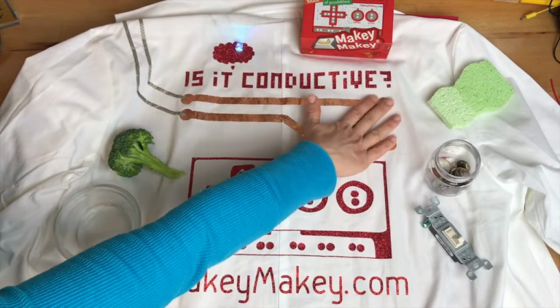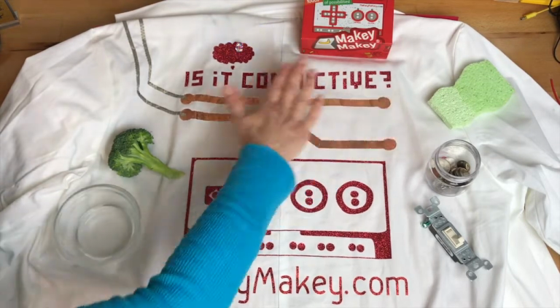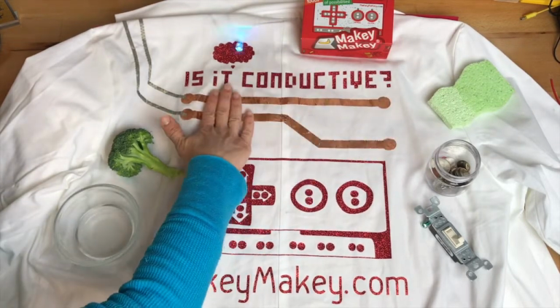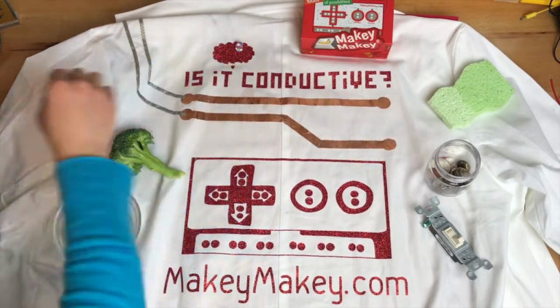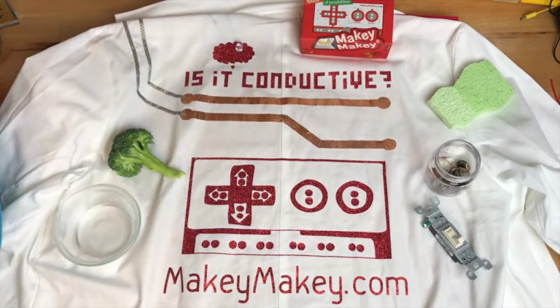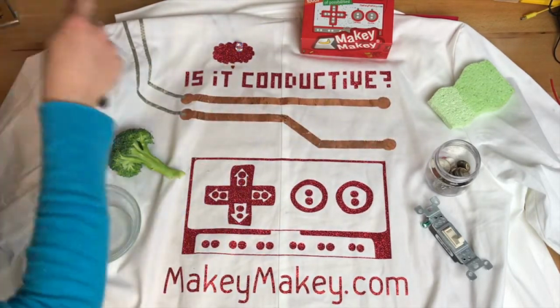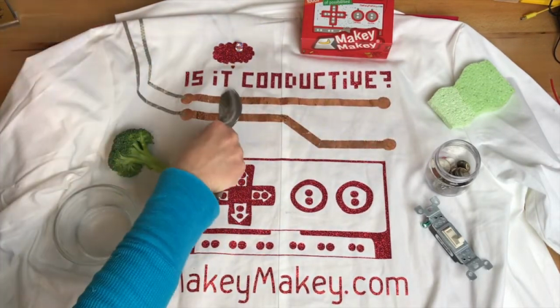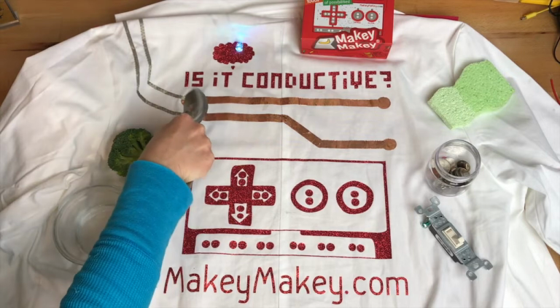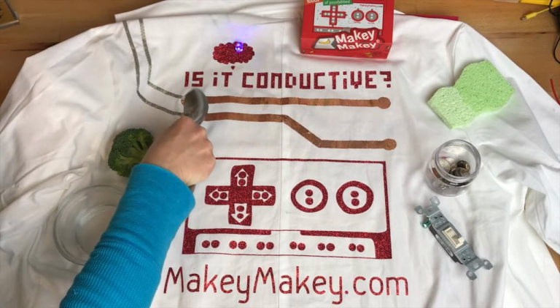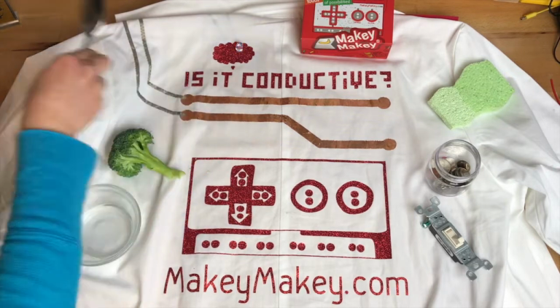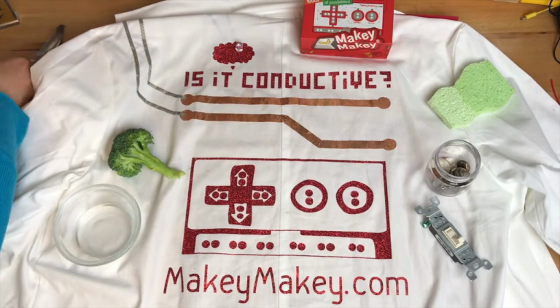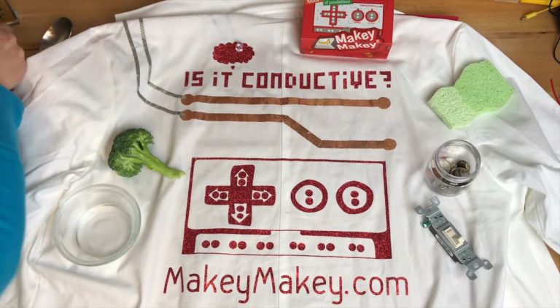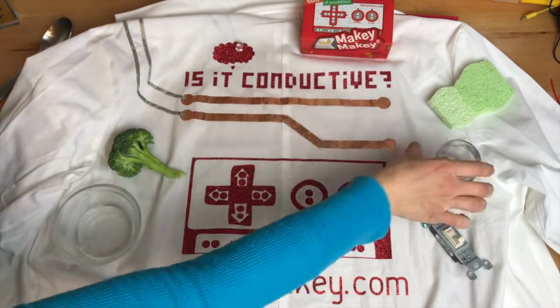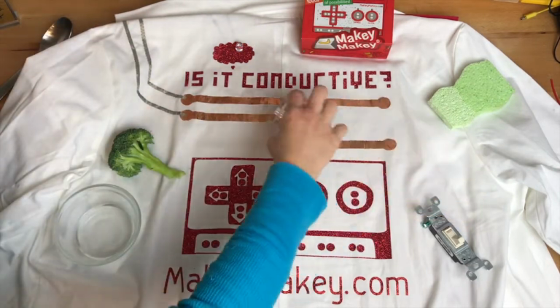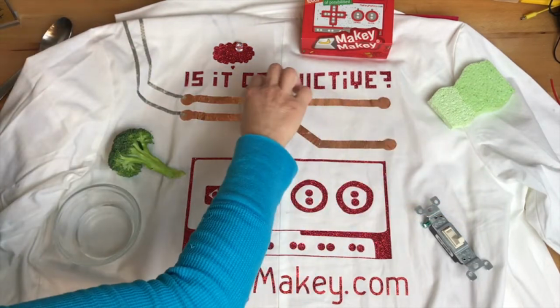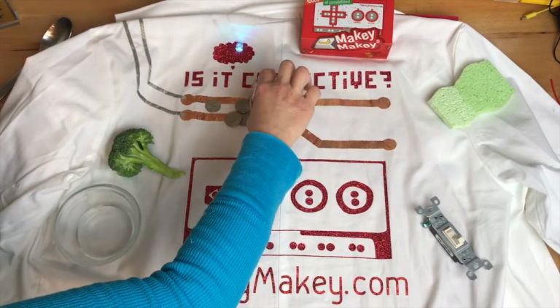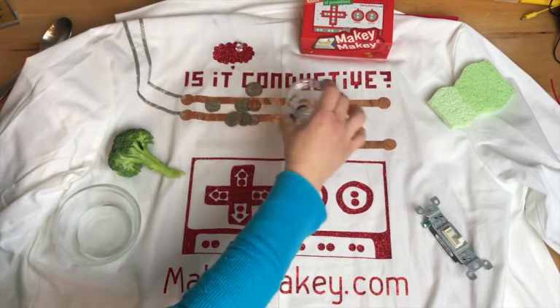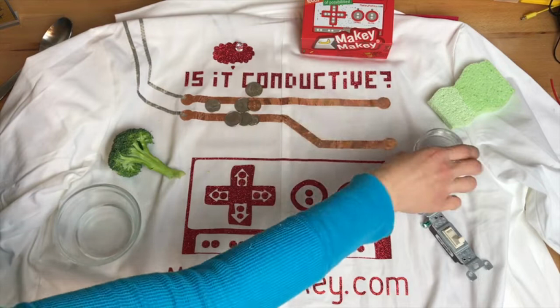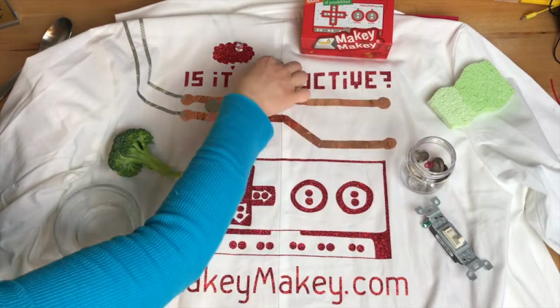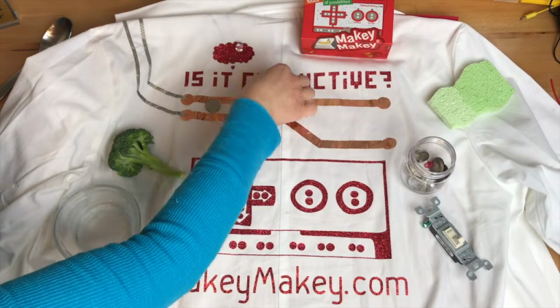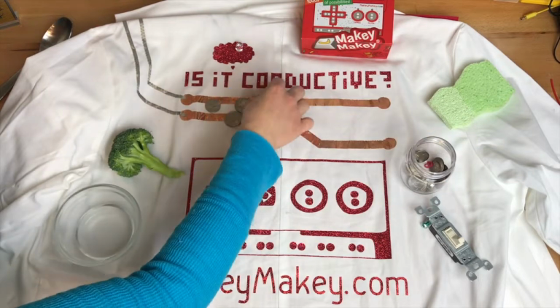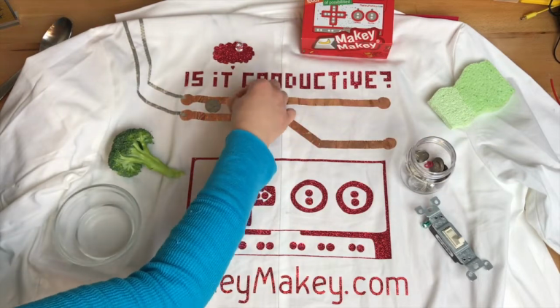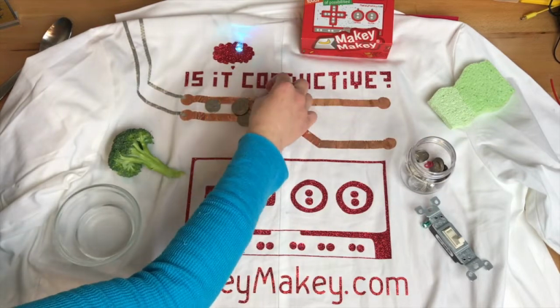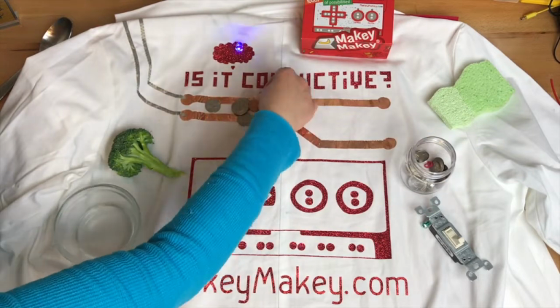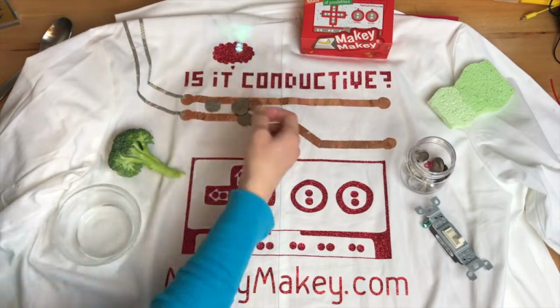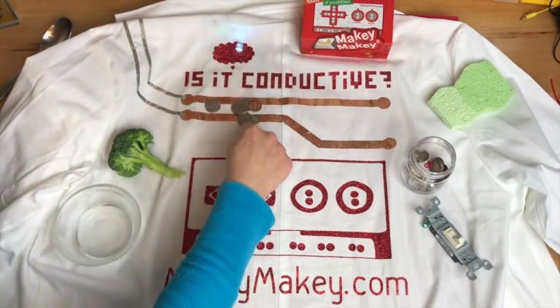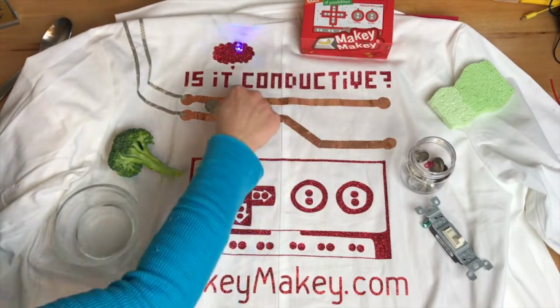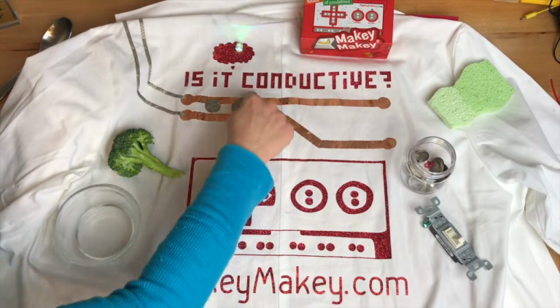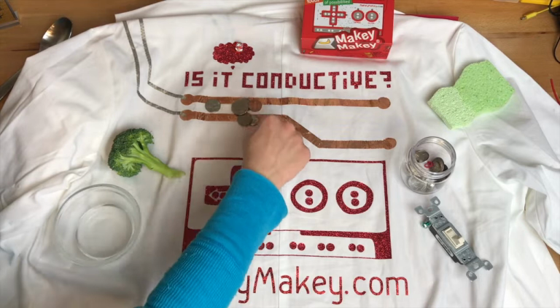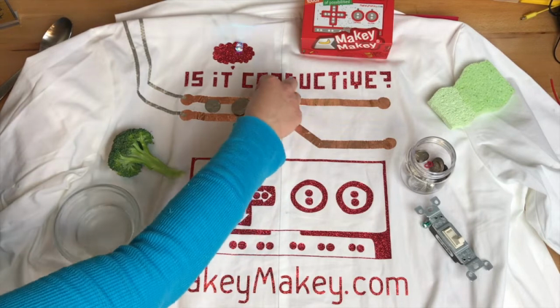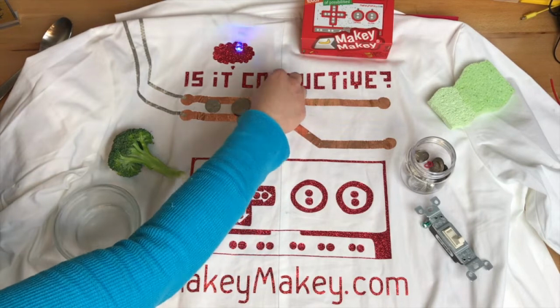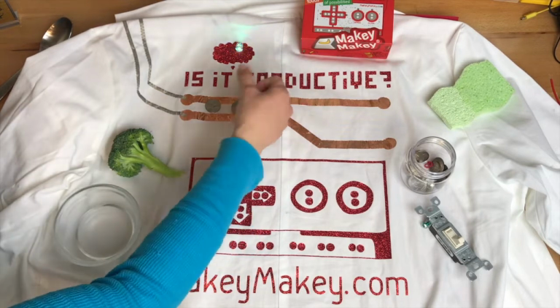Is it the moisture? Is it metal? I'll throw a coin on it. I can see it started to go off and then it didn't — because we've got to make sure our connections get all the way bridged across.